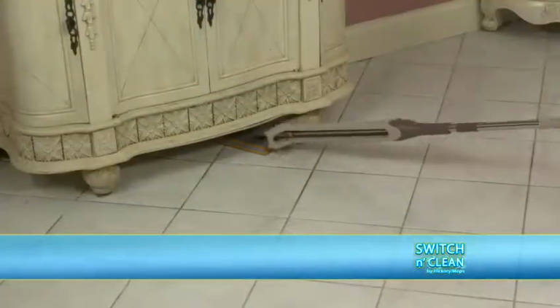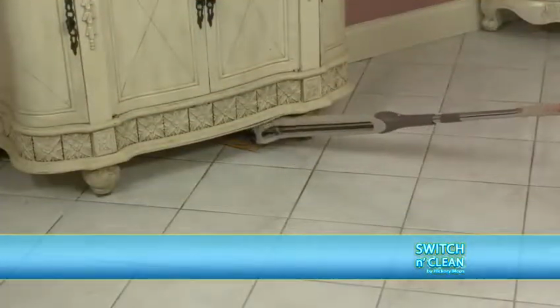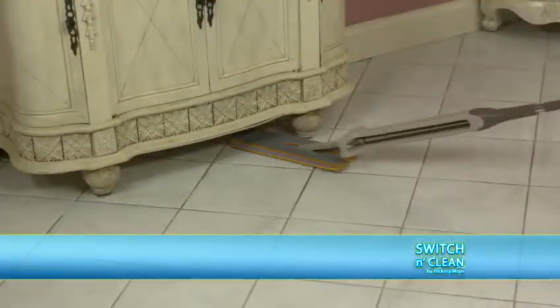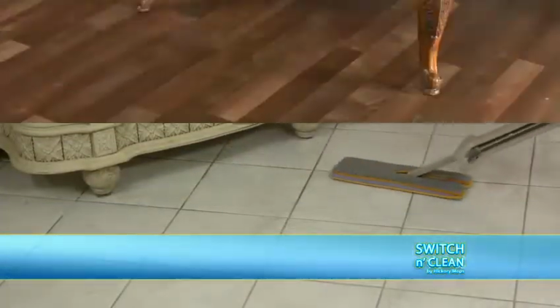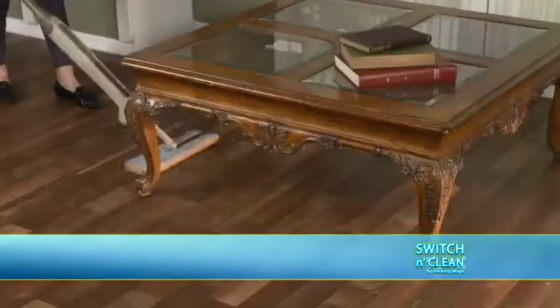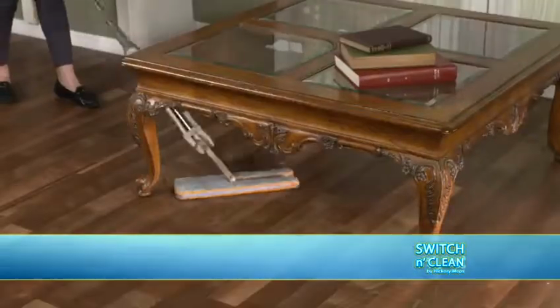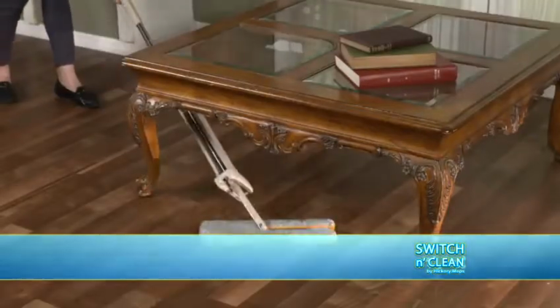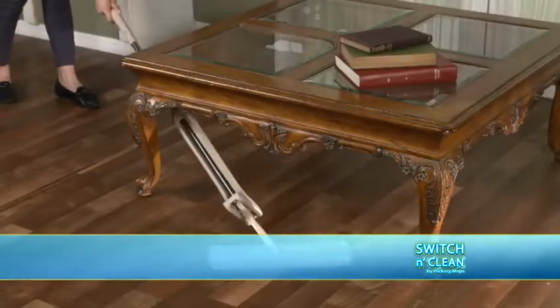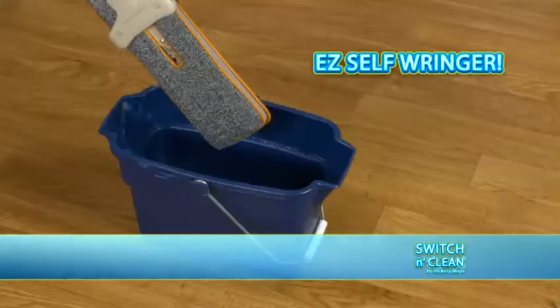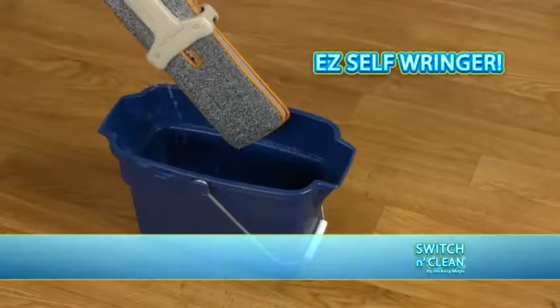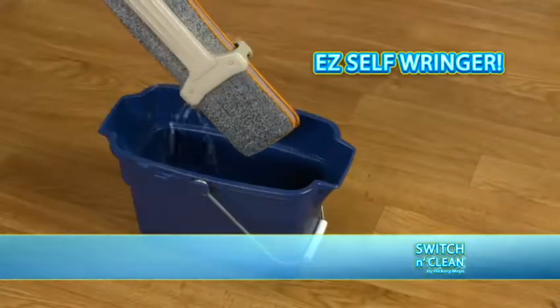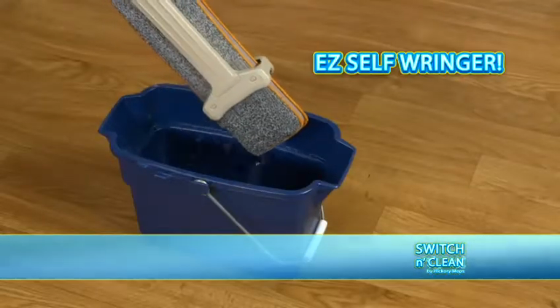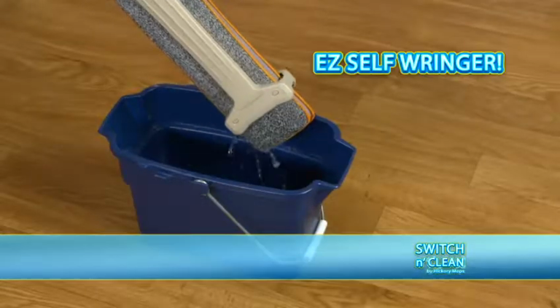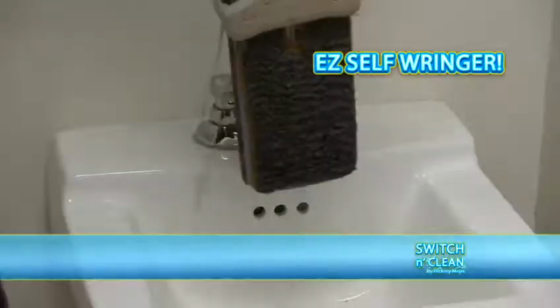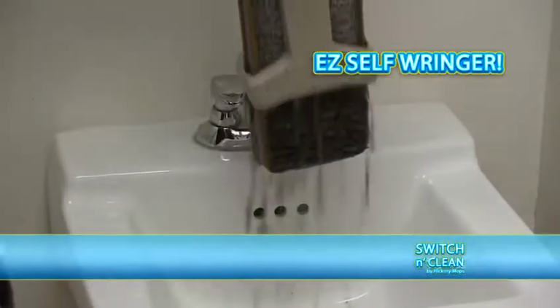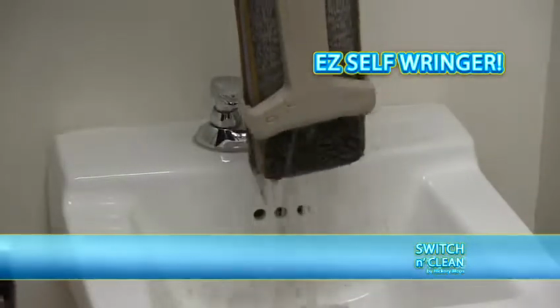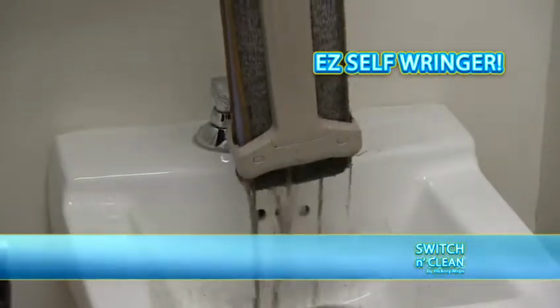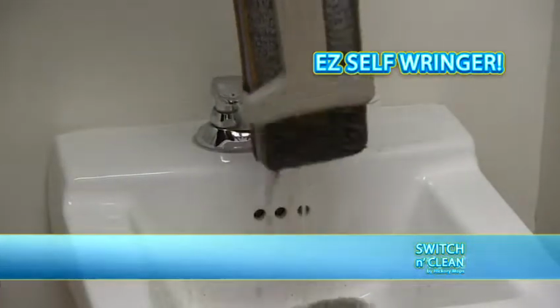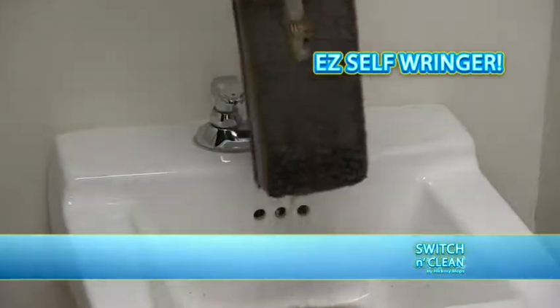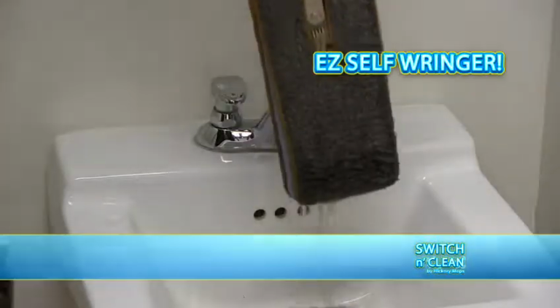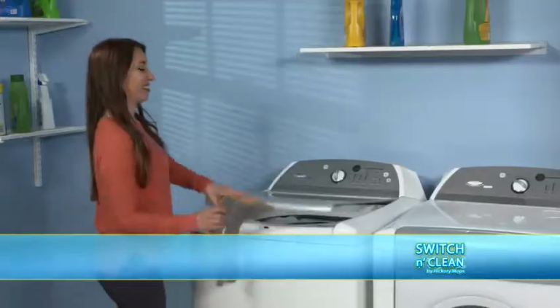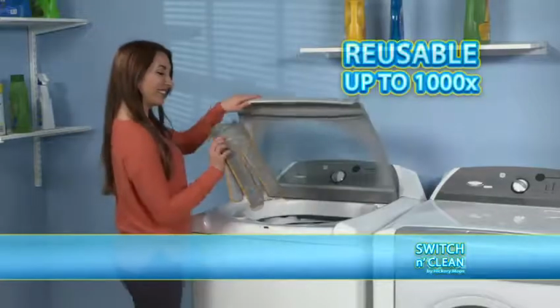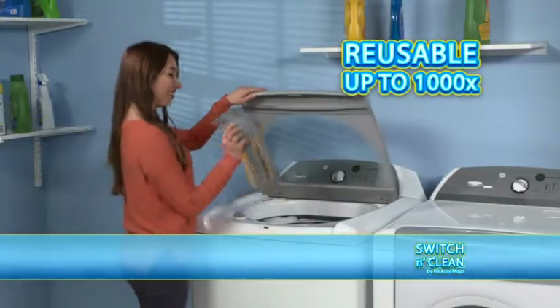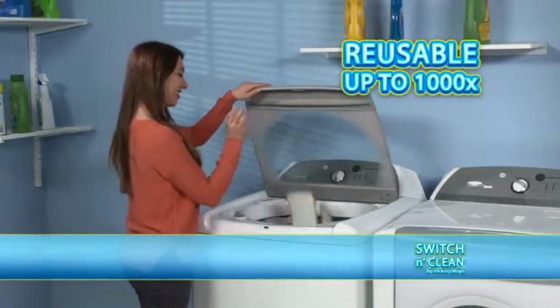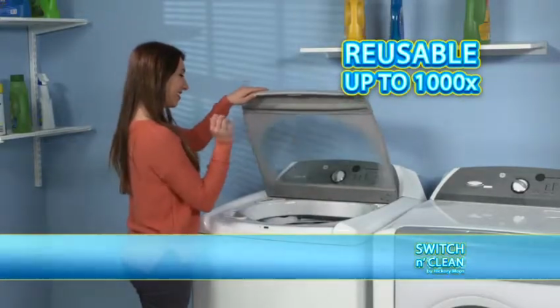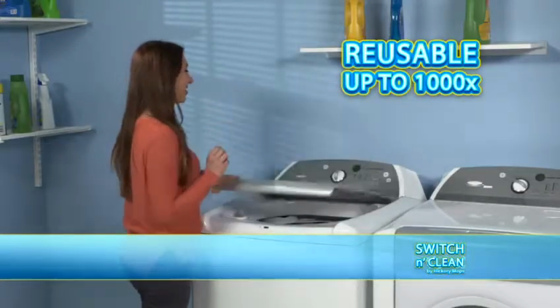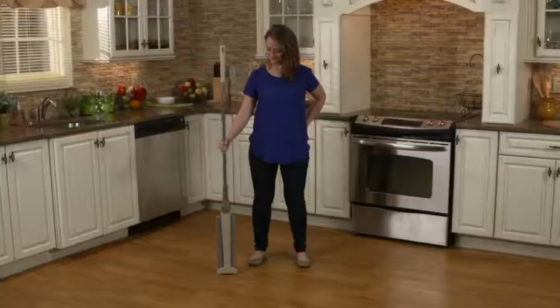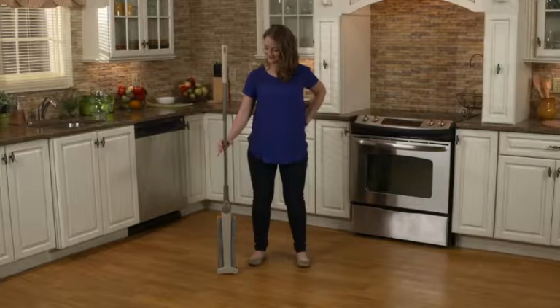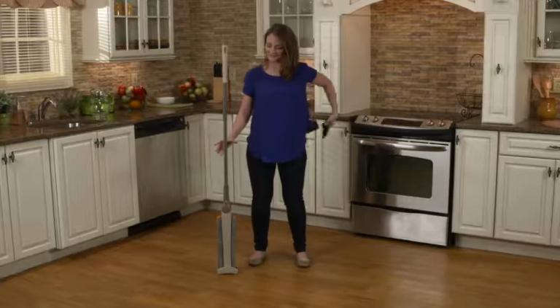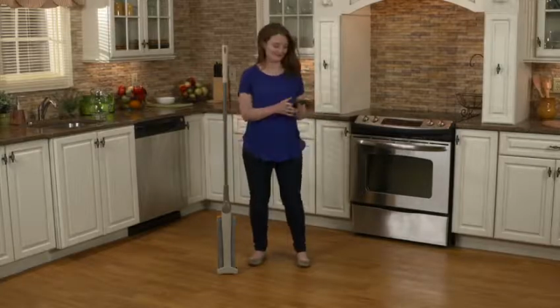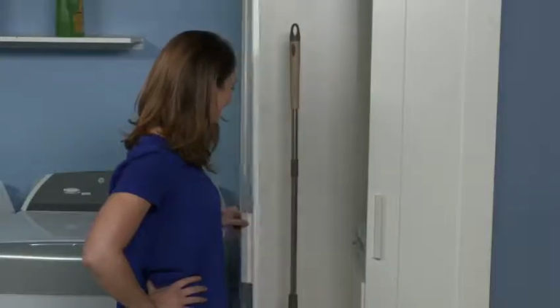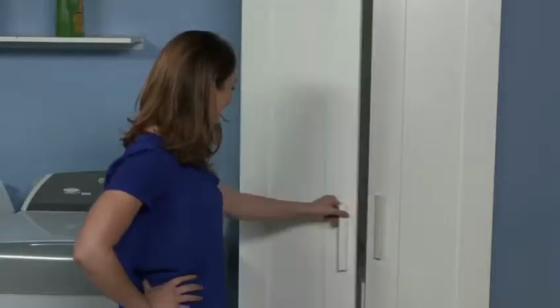Squeezes into tight places, drops under low spaces, and once you've cleaned the mess, the Self-Ringer lets you wring it out with no stress. When done, just toss the pad in the wash. It stands on its own and stores easily.